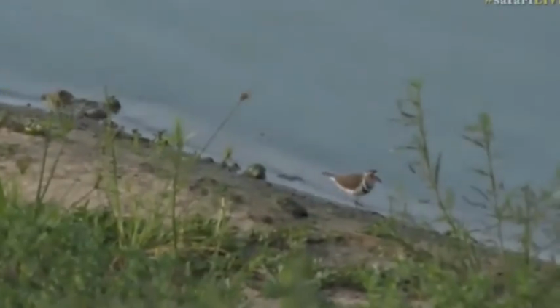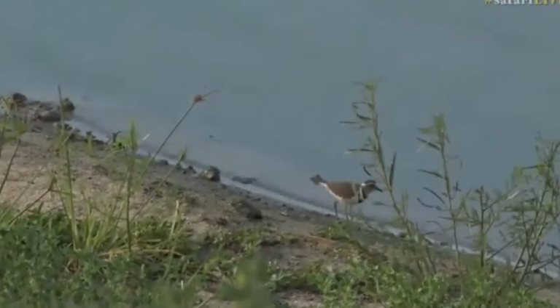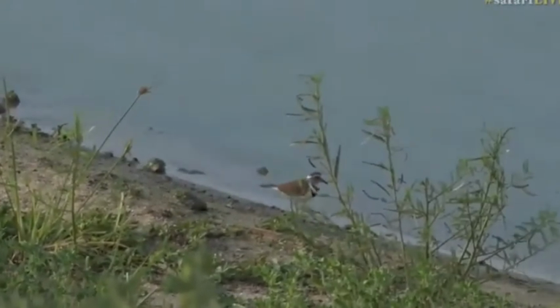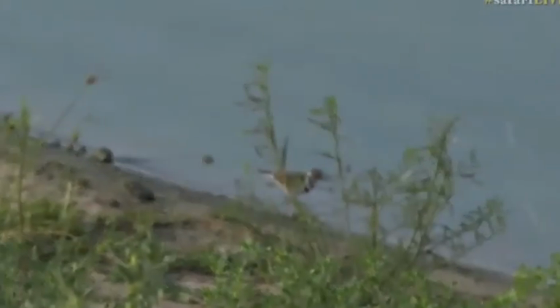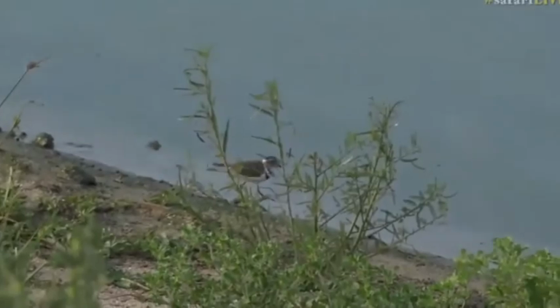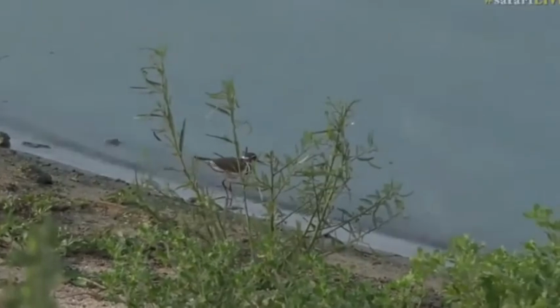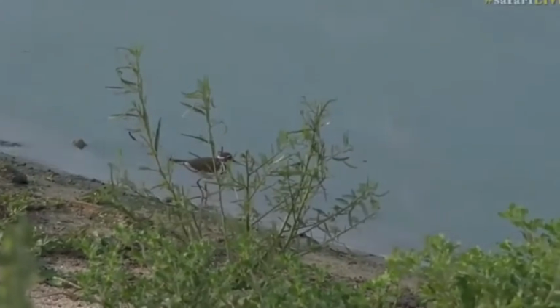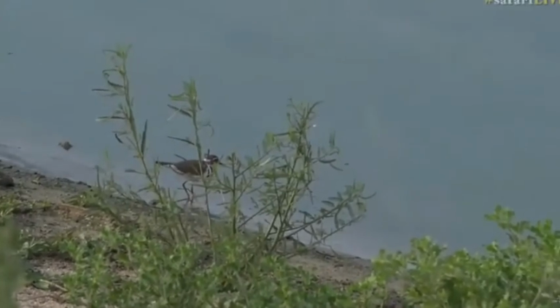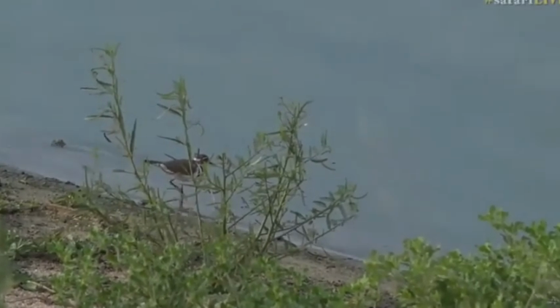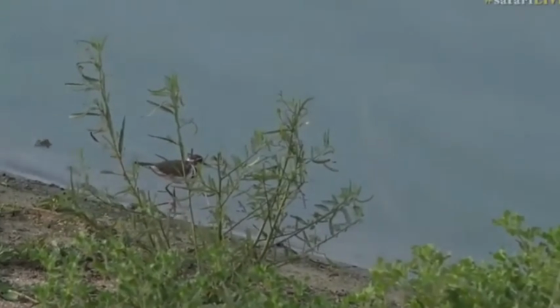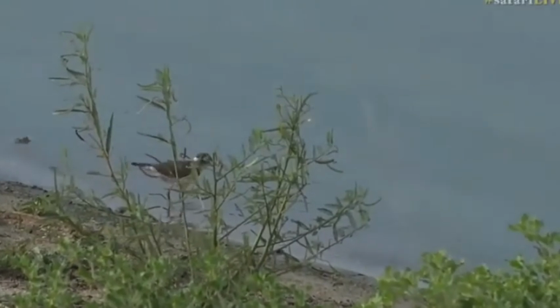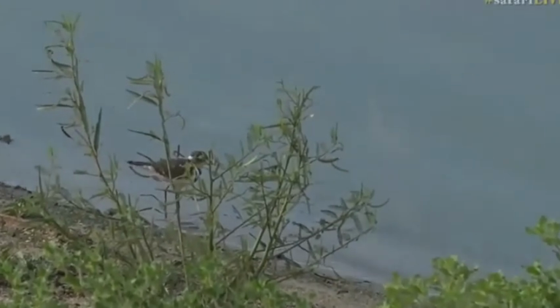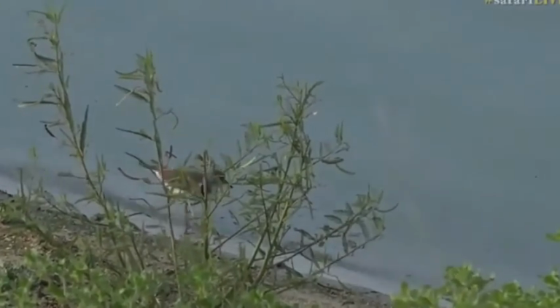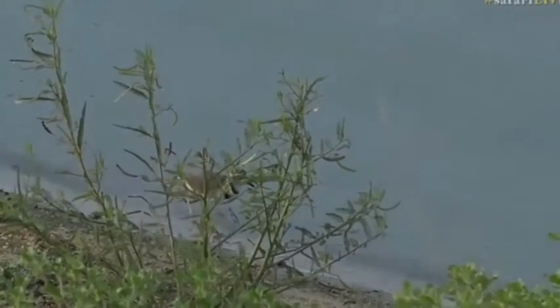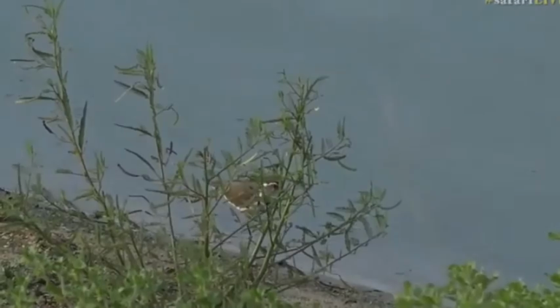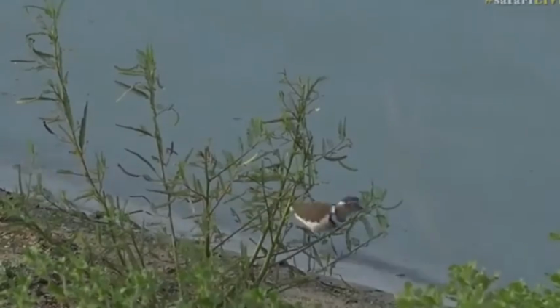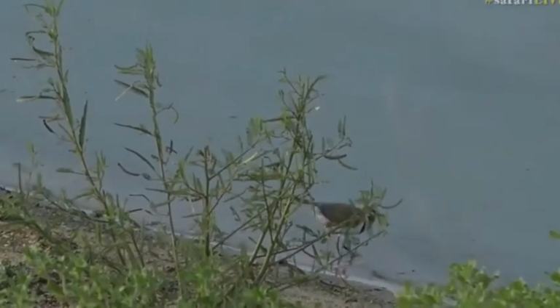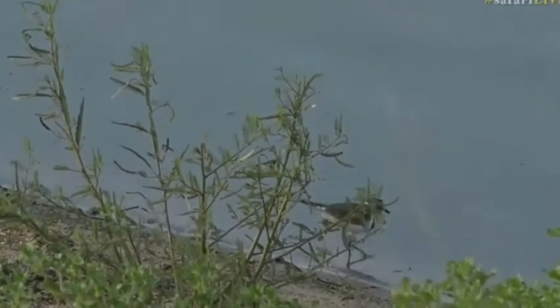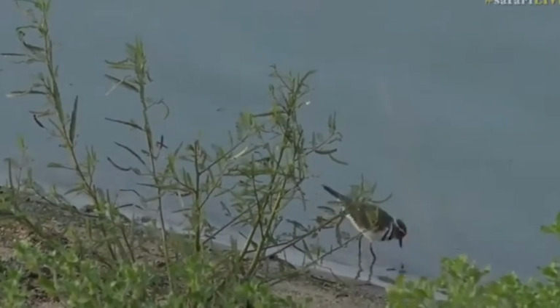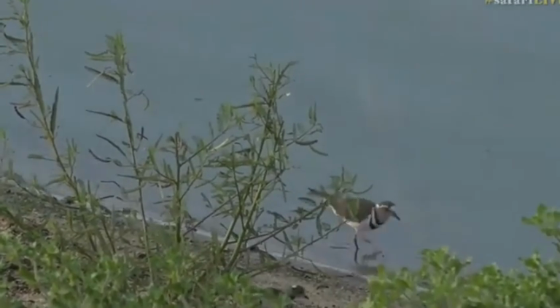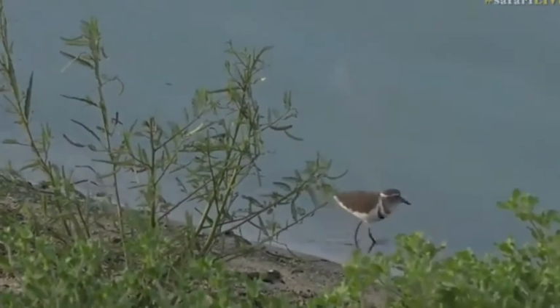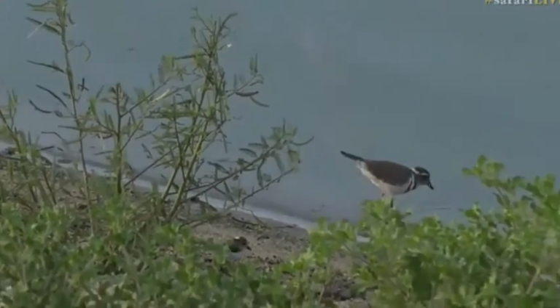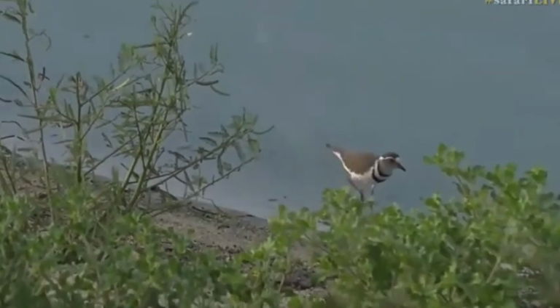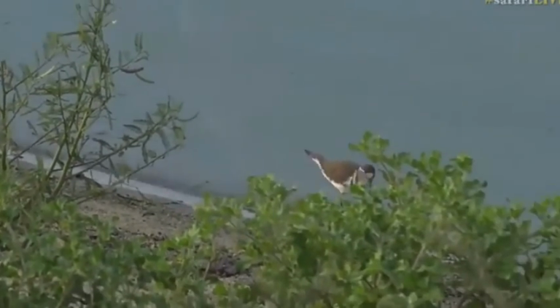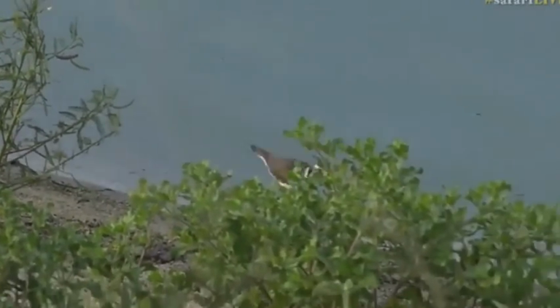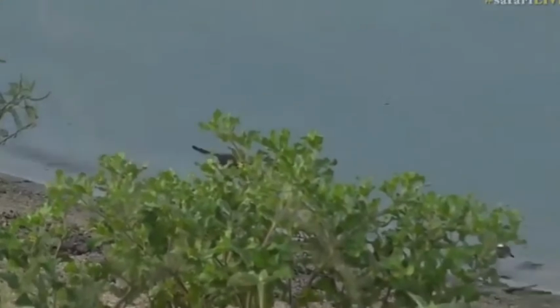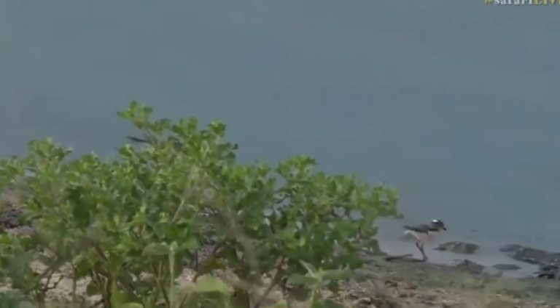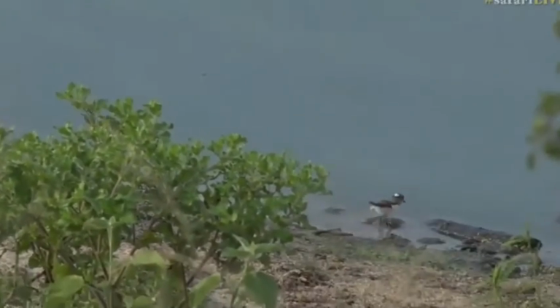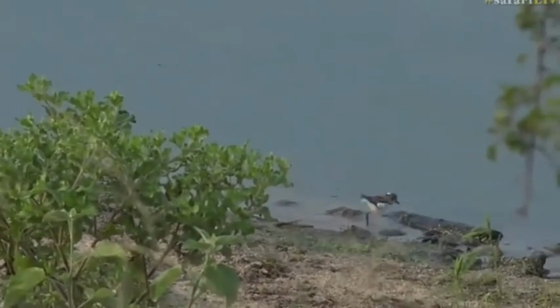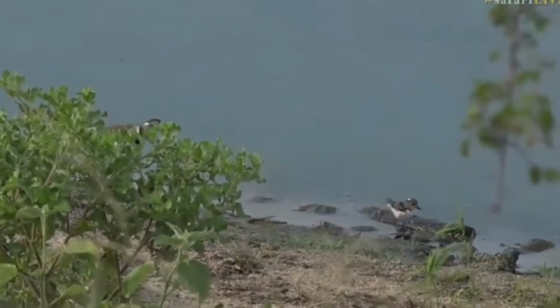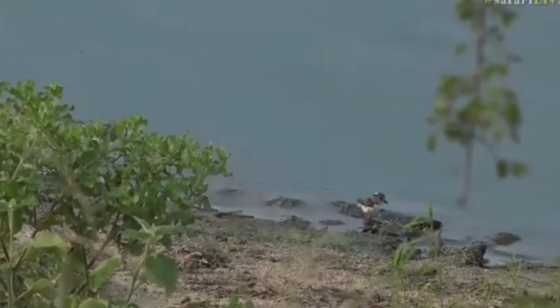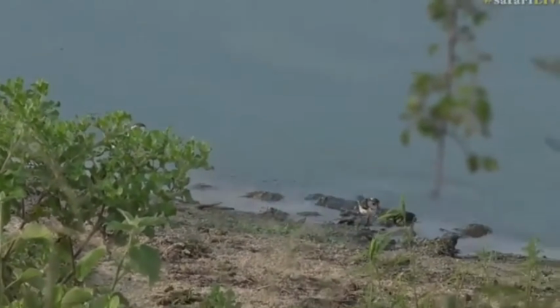Now look very carefully as you follow that little three-banded plover. There are two tiny, tiny three-banded plover chicks. There we go, look, there it is. Look at it, he's running in front. Oh my goodness, sweetness.